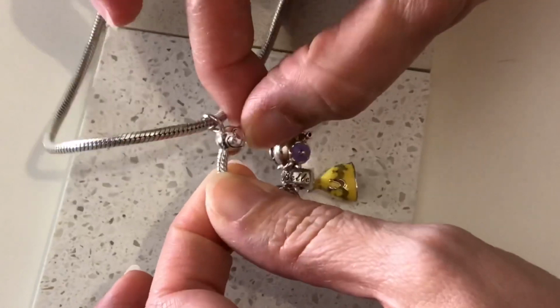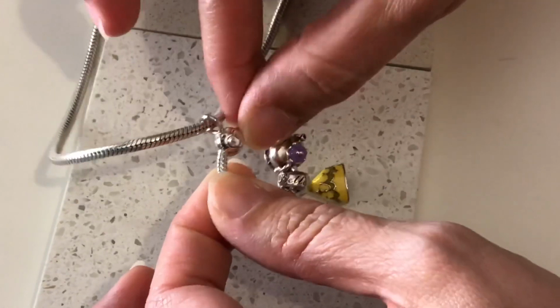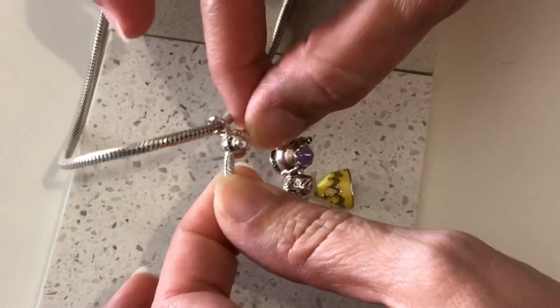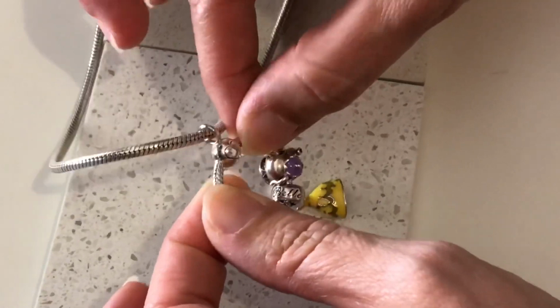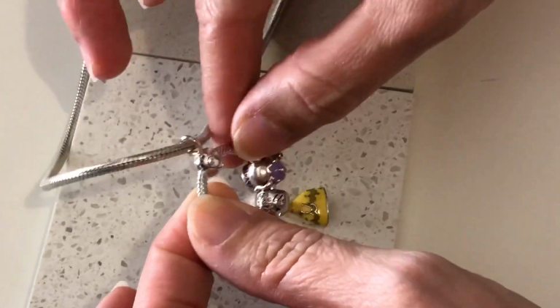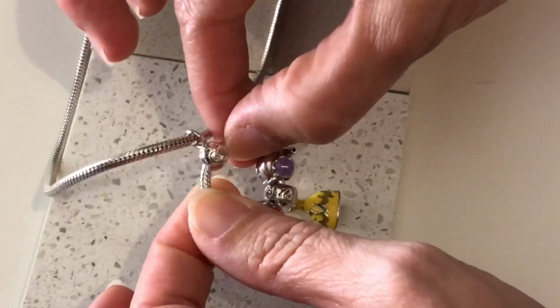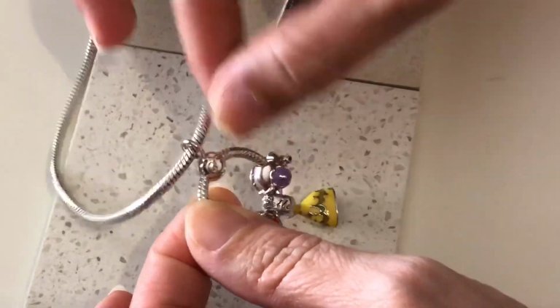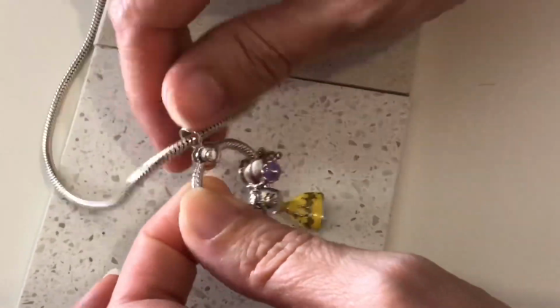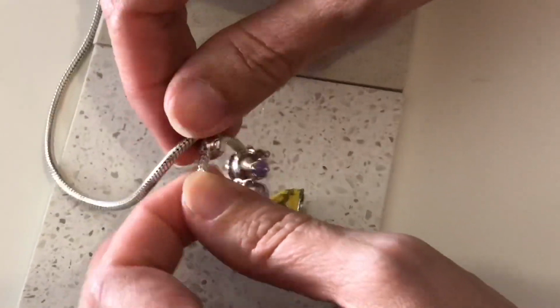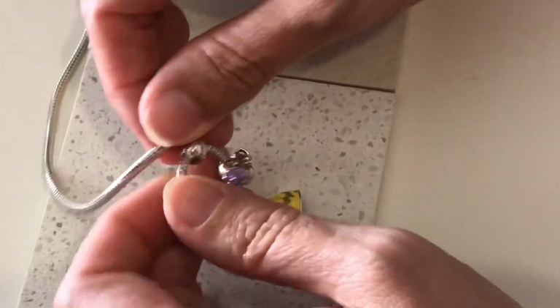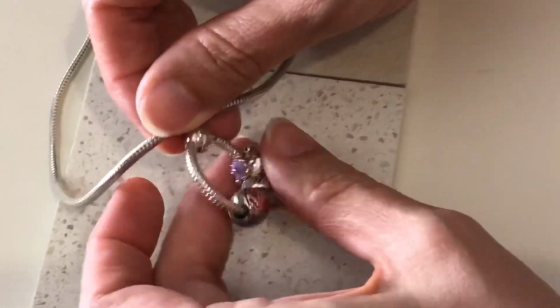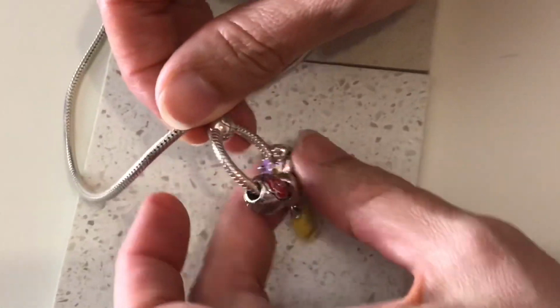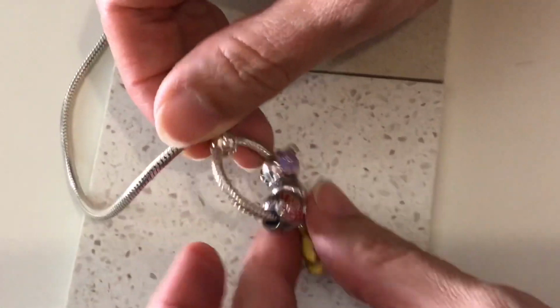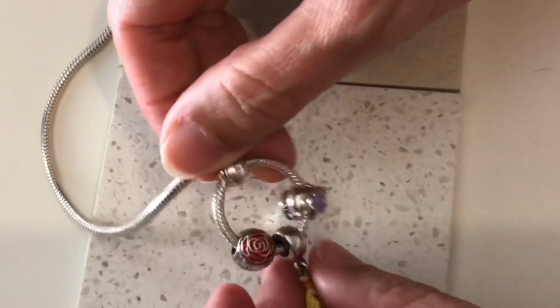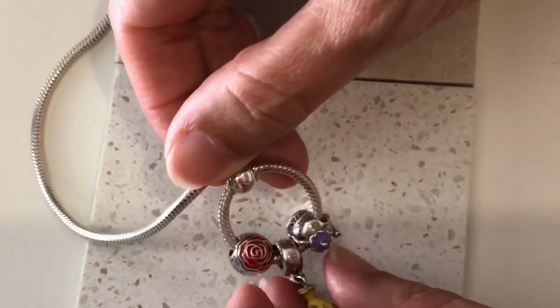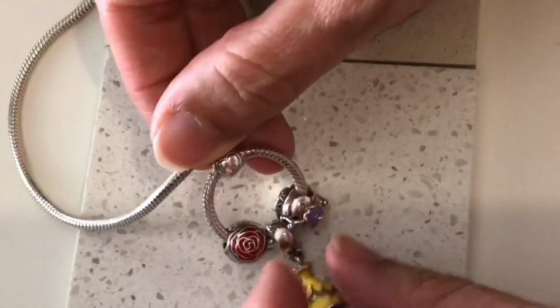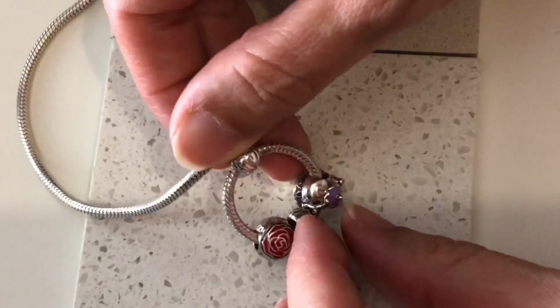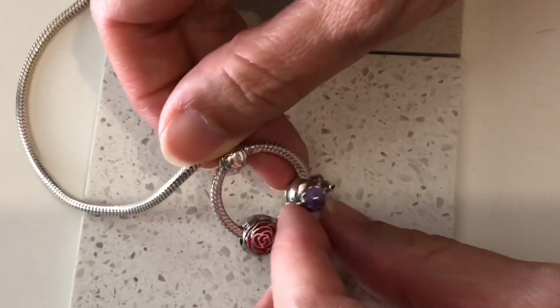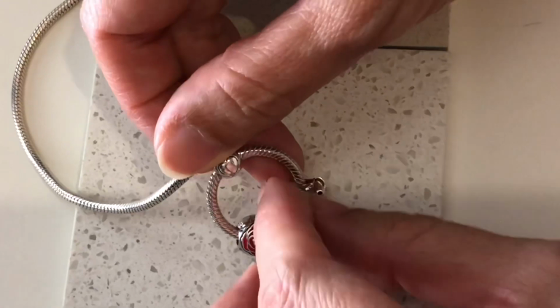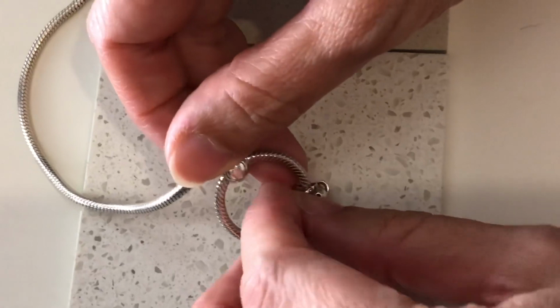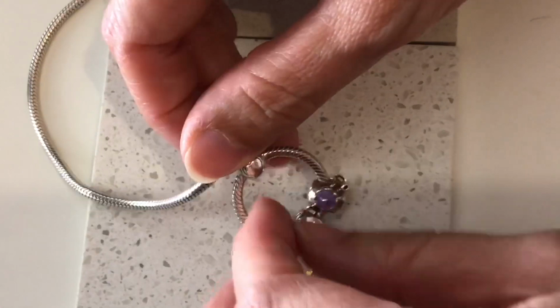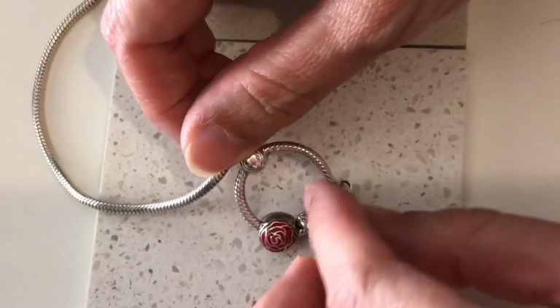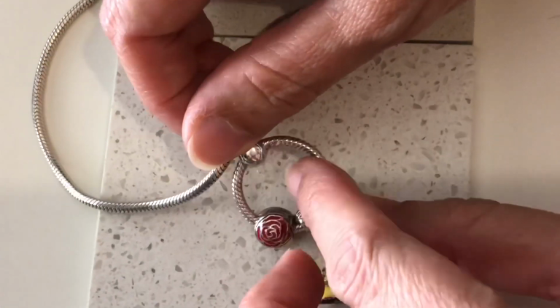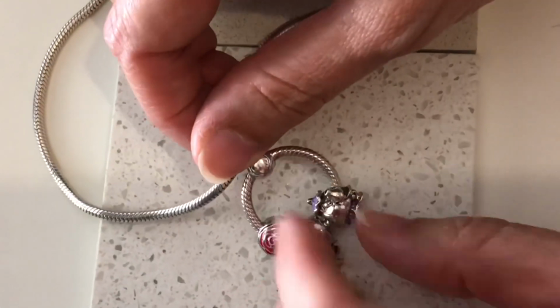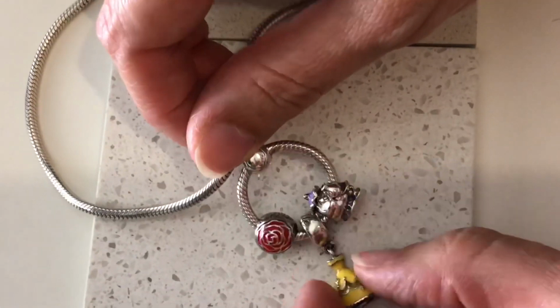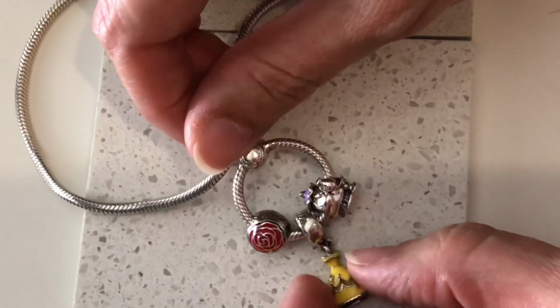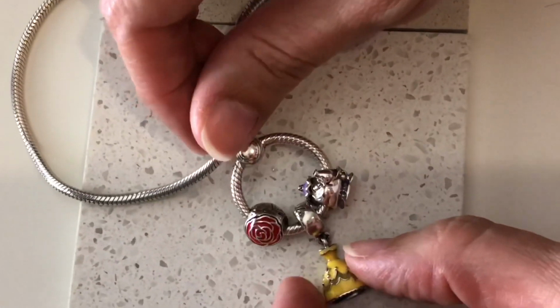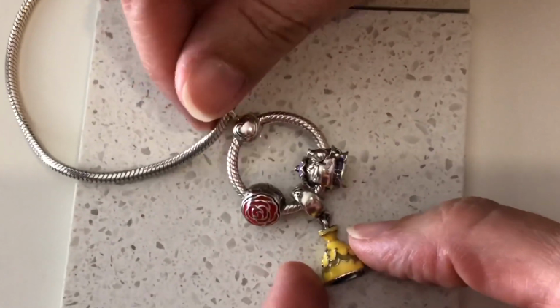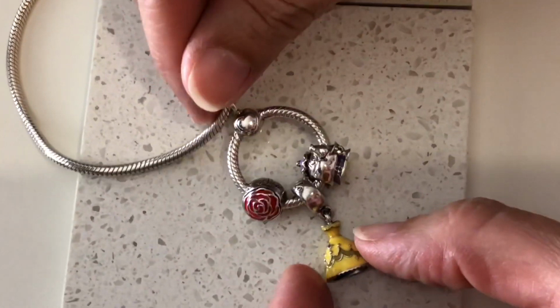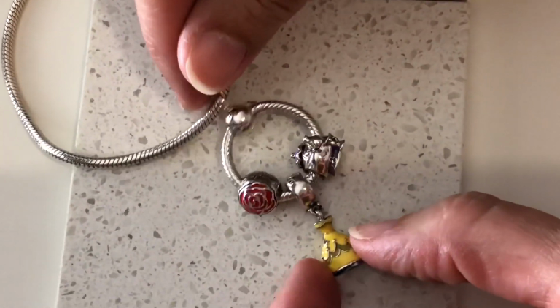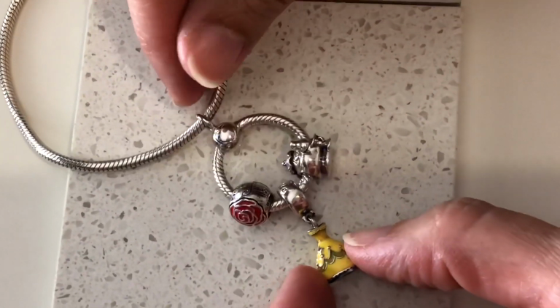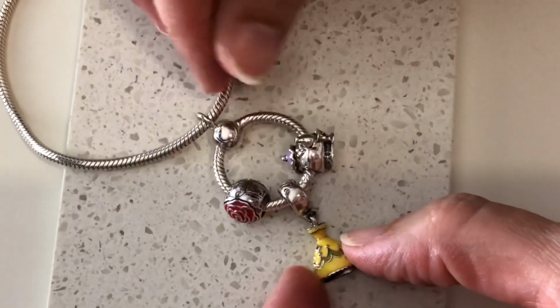It's never sprung open or anything. You can see it's a tiny bit fiddly to open it, but then you know at least that they're nice and safe and they're not going to come off.